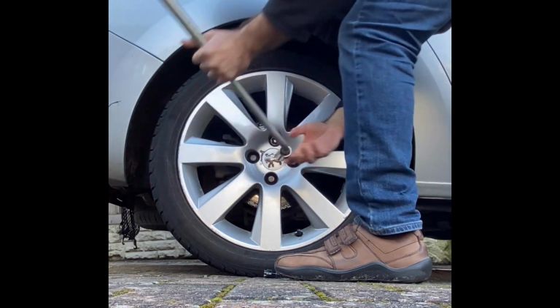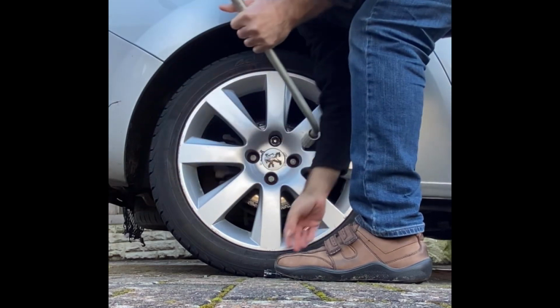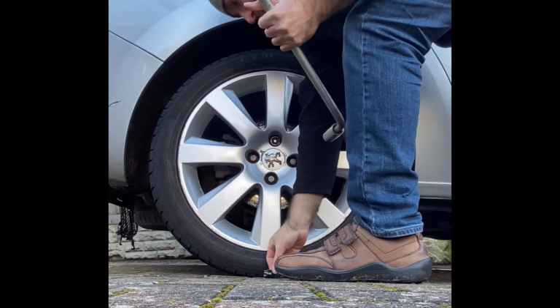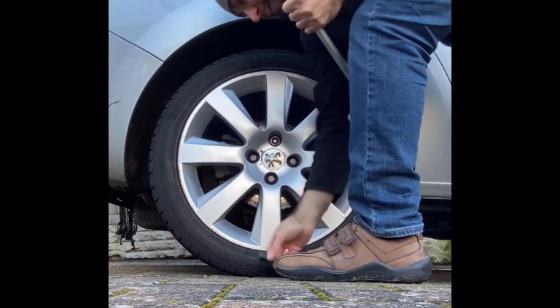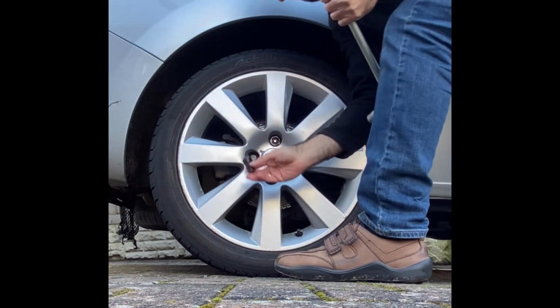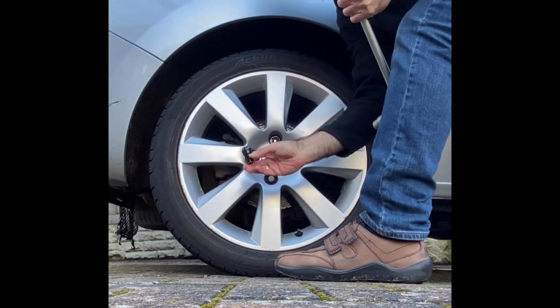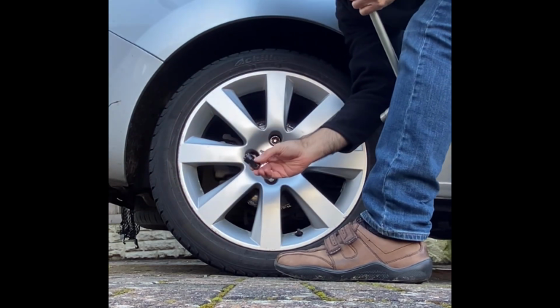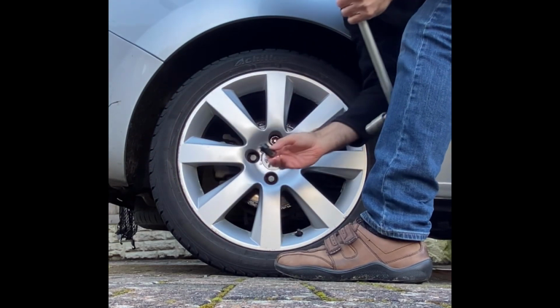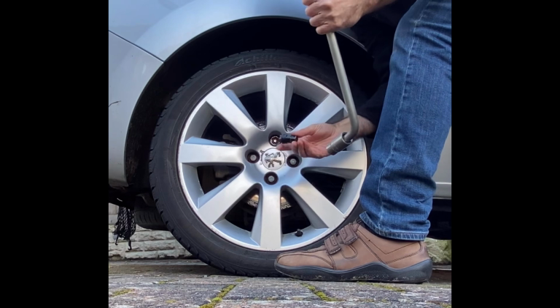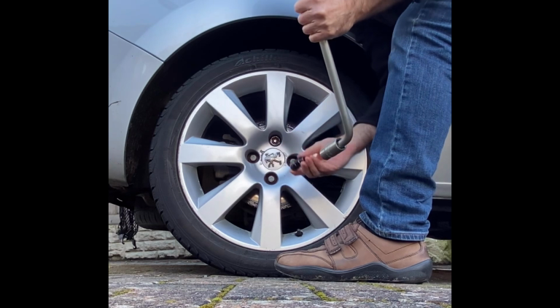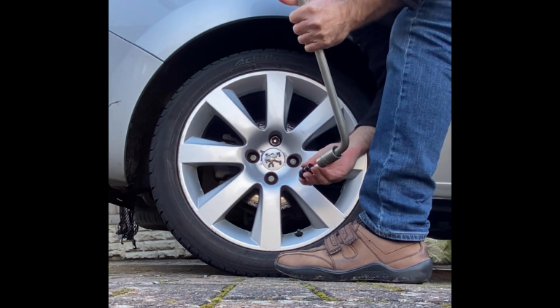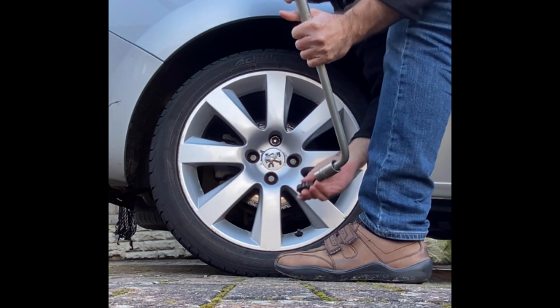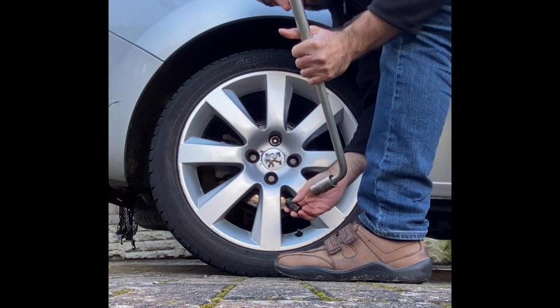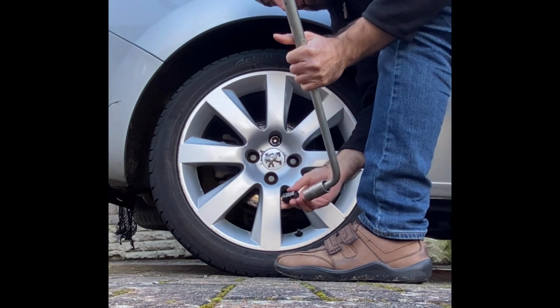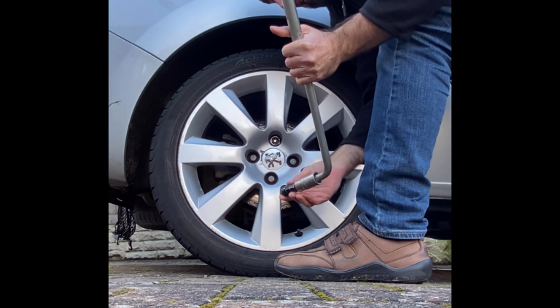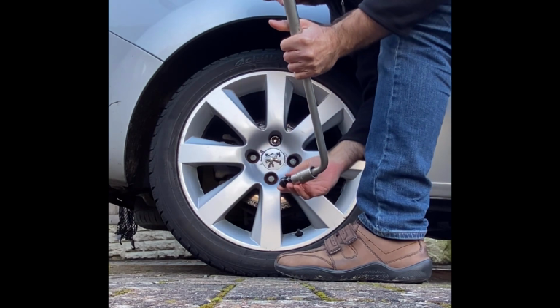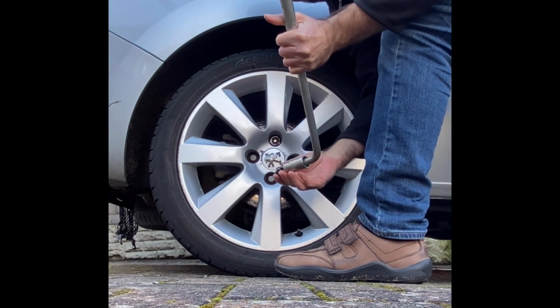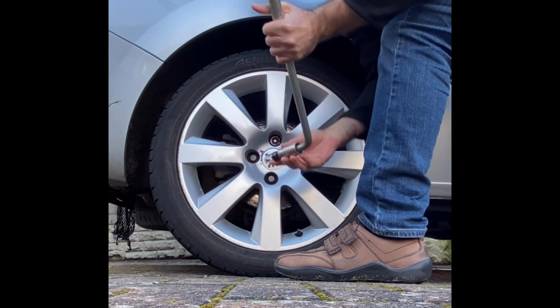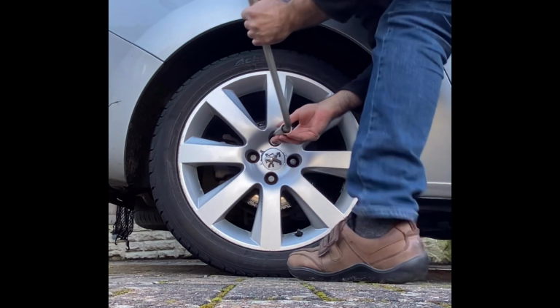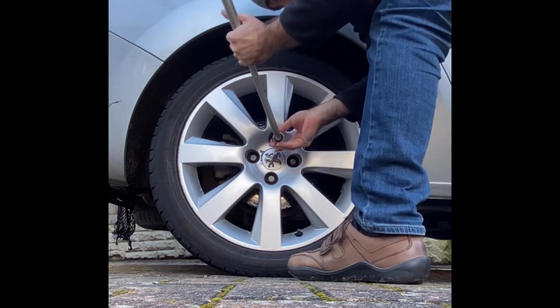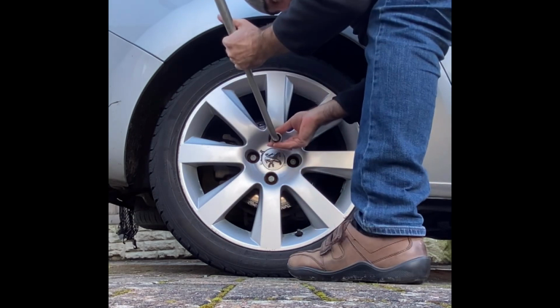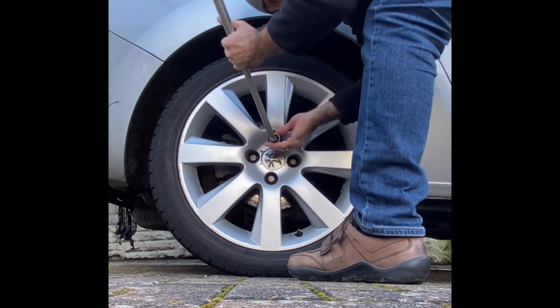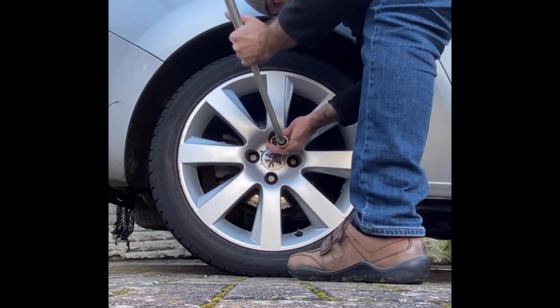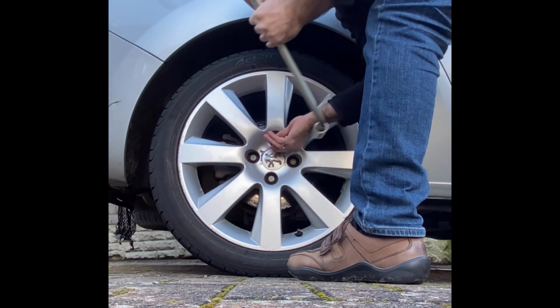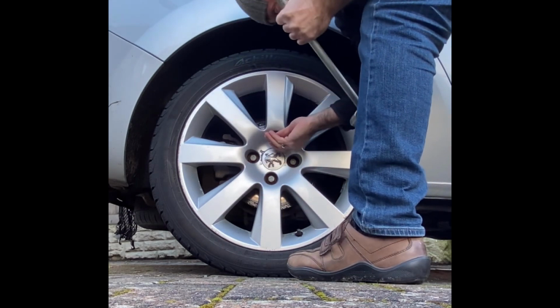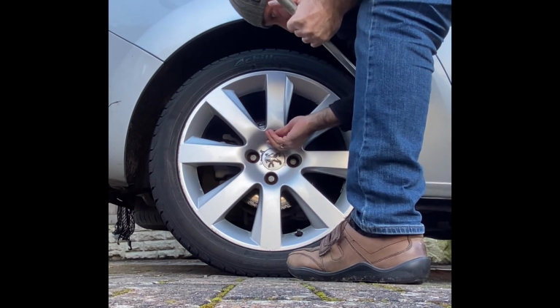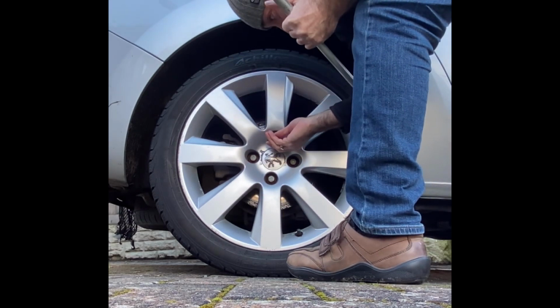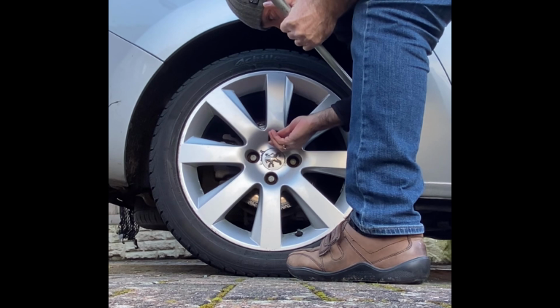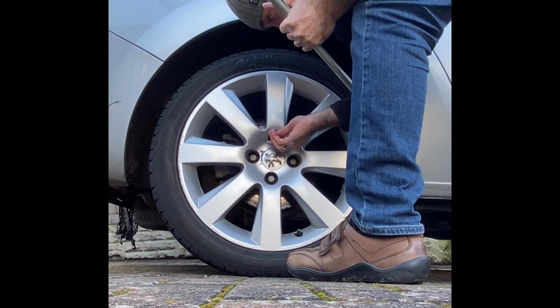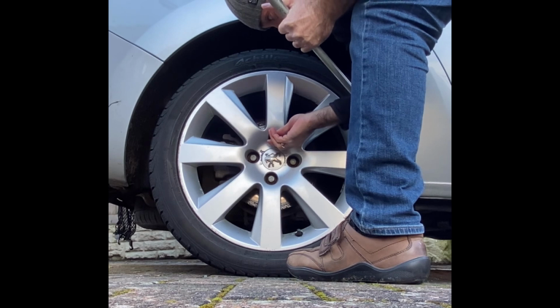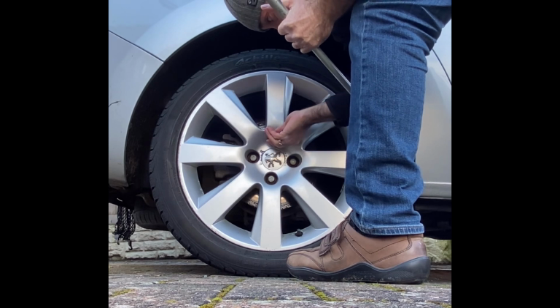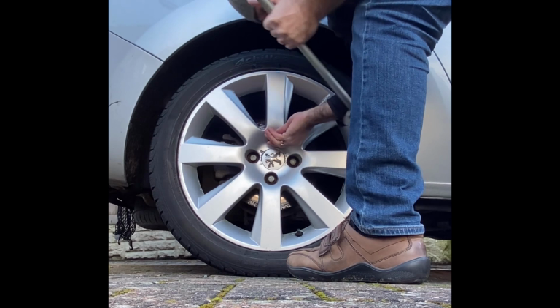As you can see, one of the bolts is actually a security locking bolt, so I will have to use a separate socket adapter for that bolt.